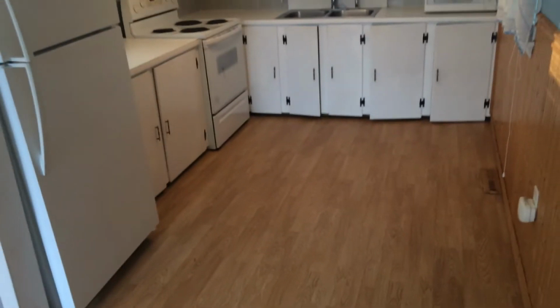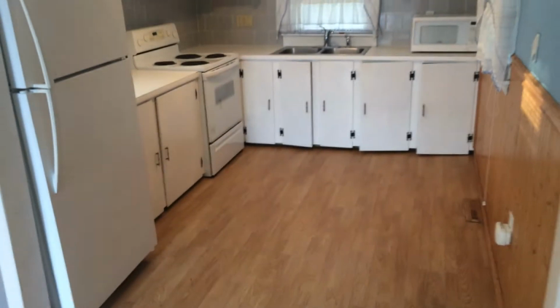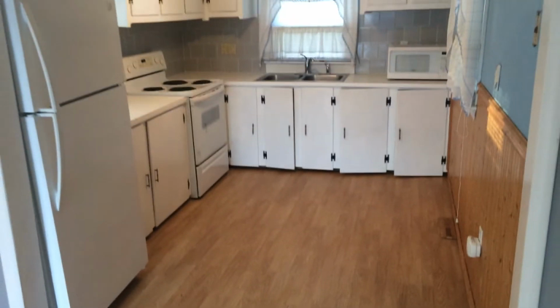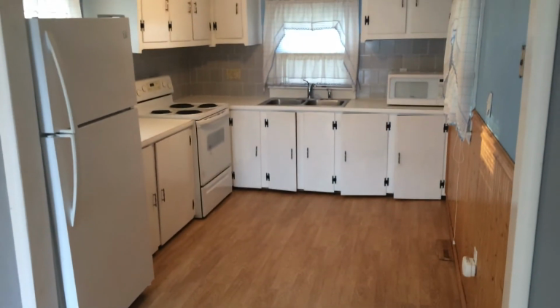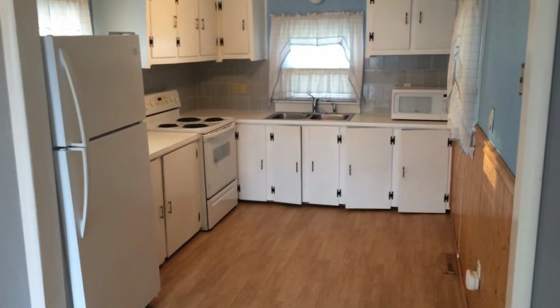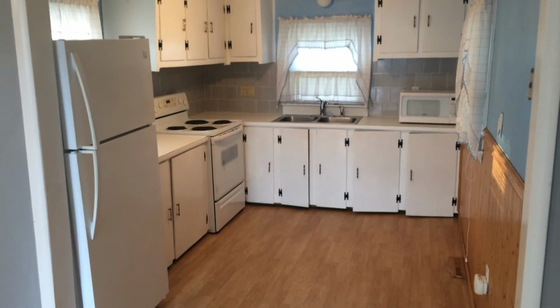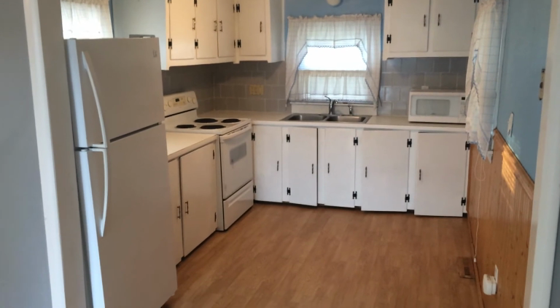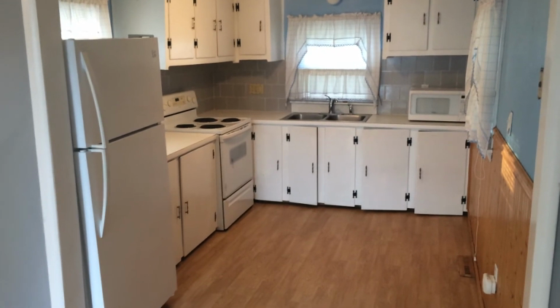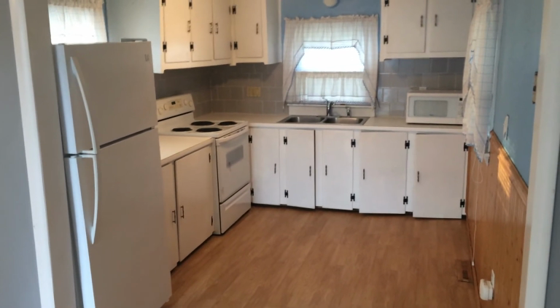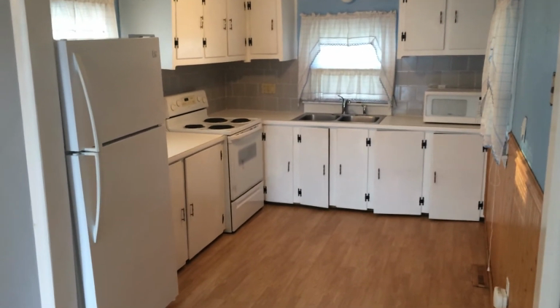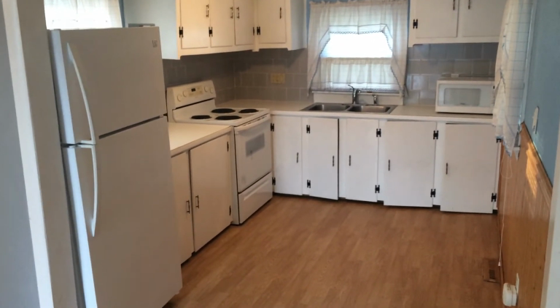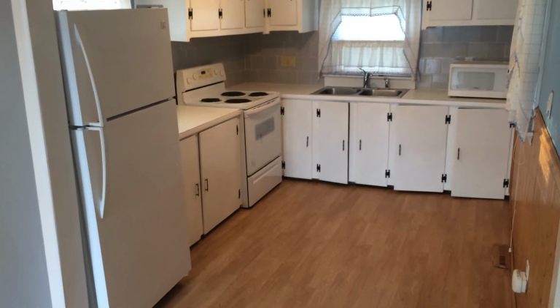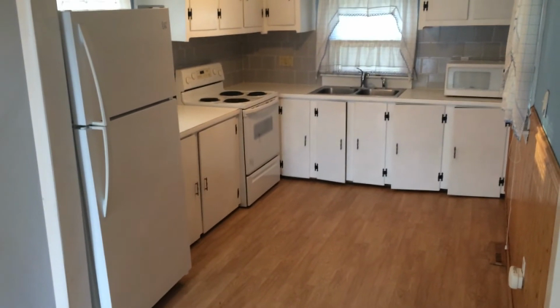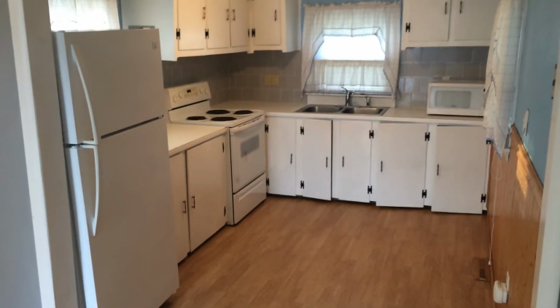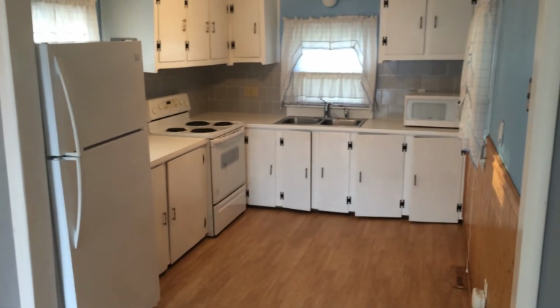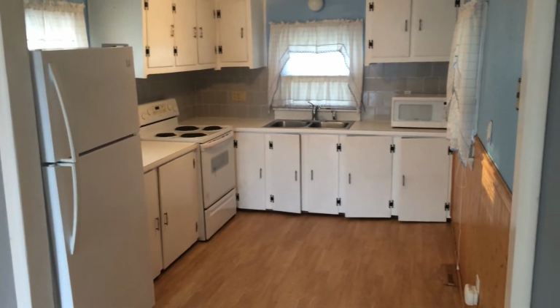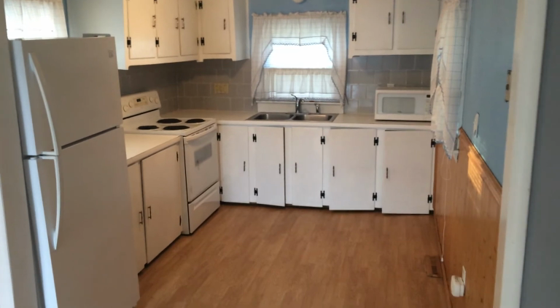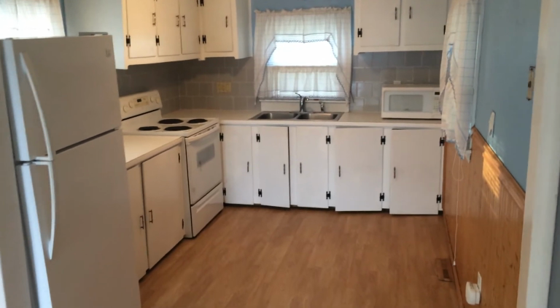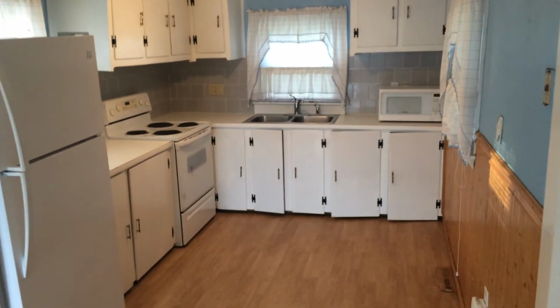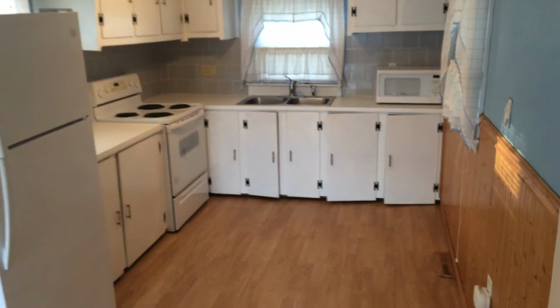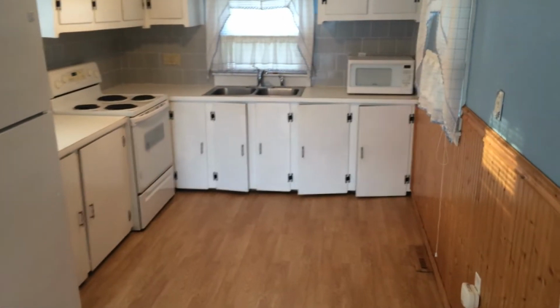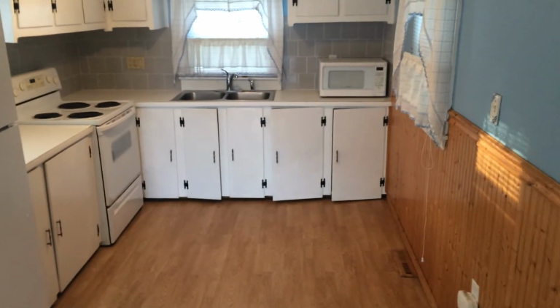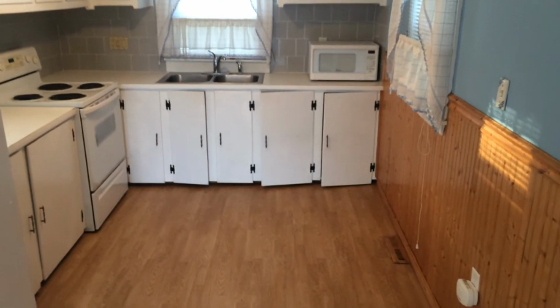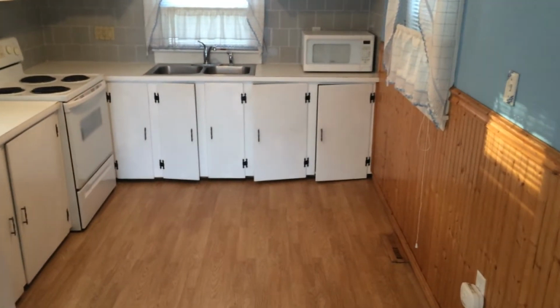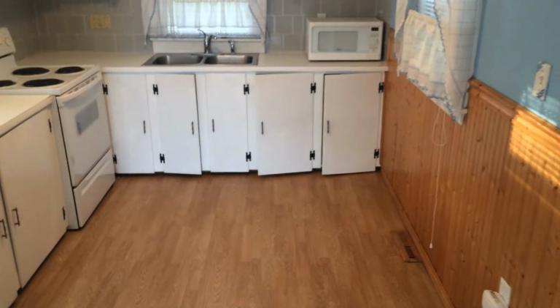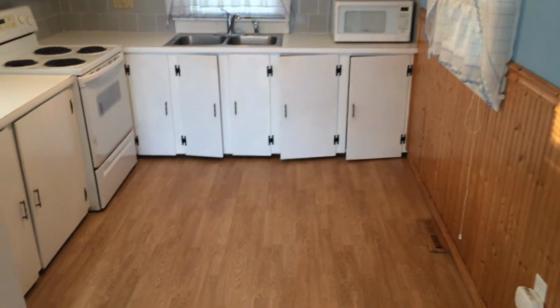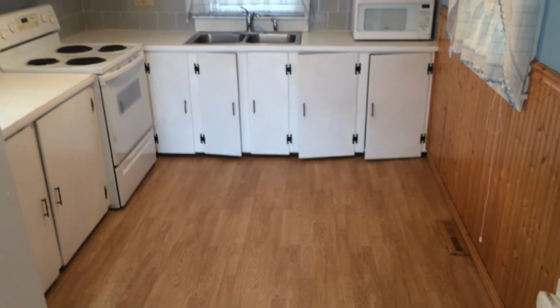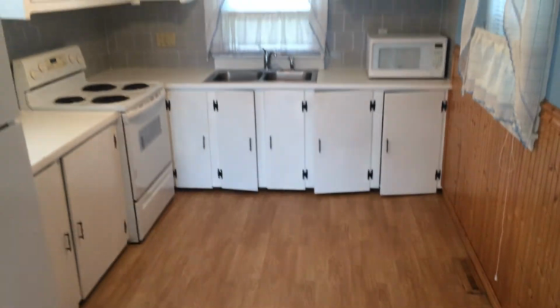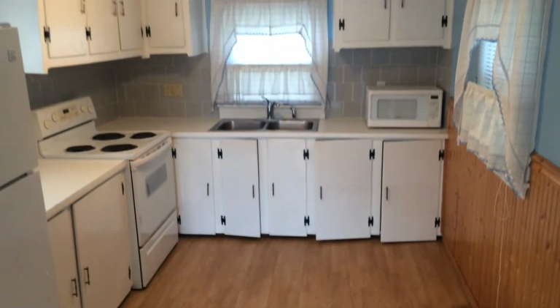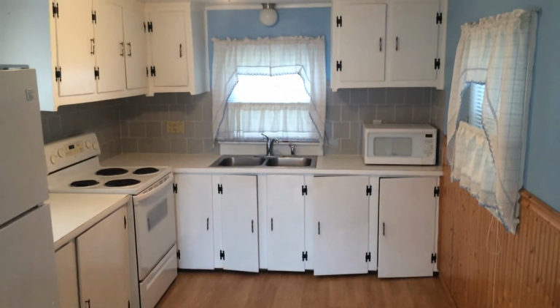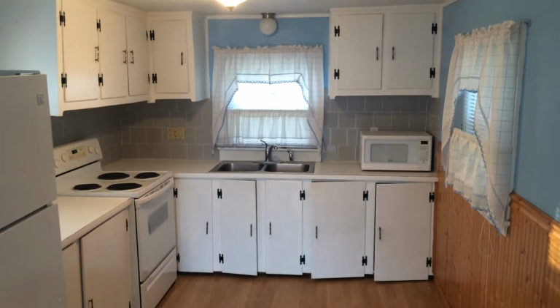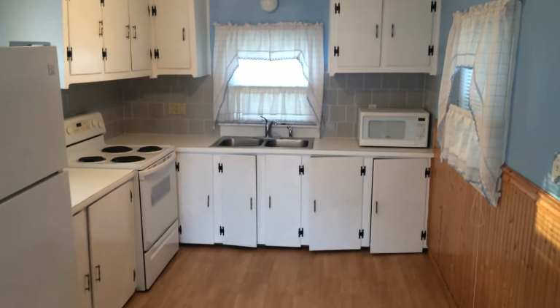Behind me here we have our kitchen area — fridge to my left, electric stove, dual-basin sink with spray nozzle, as well as a microwave for tenant use. And as you can see, we have plenty of cabinets.